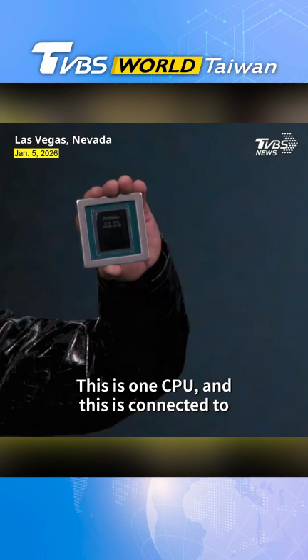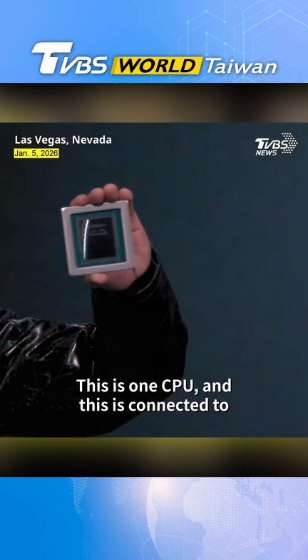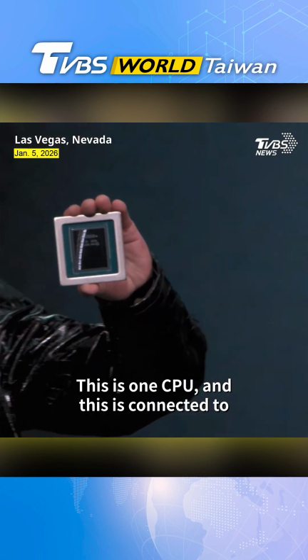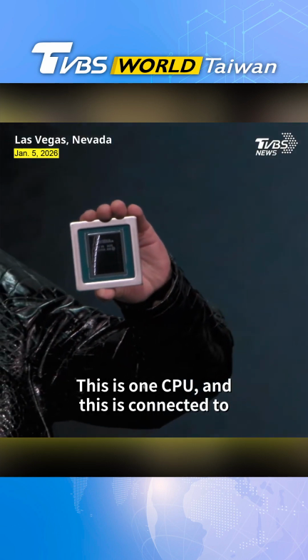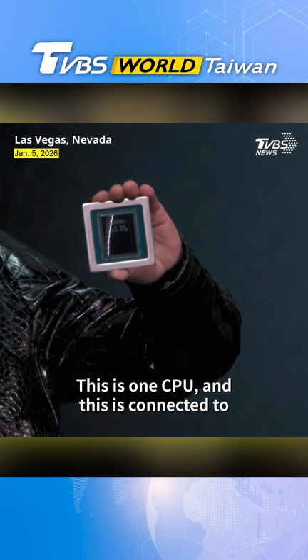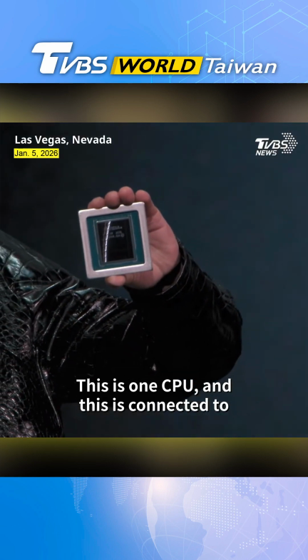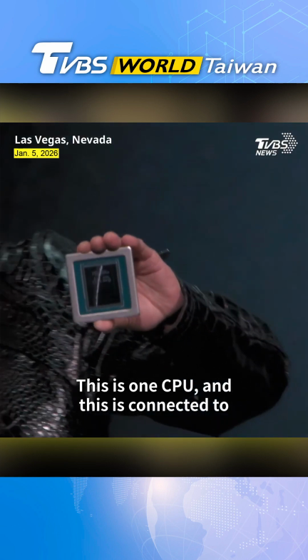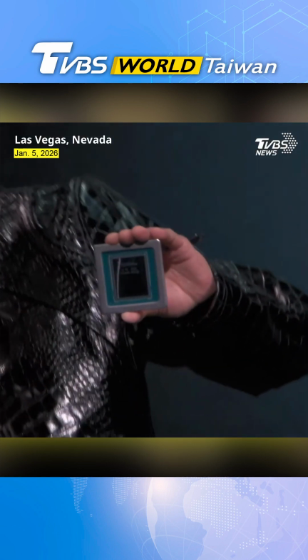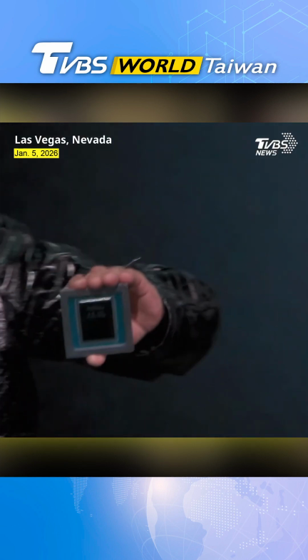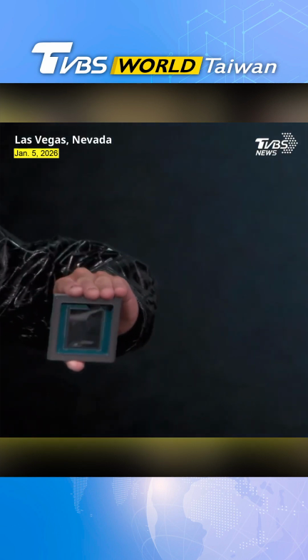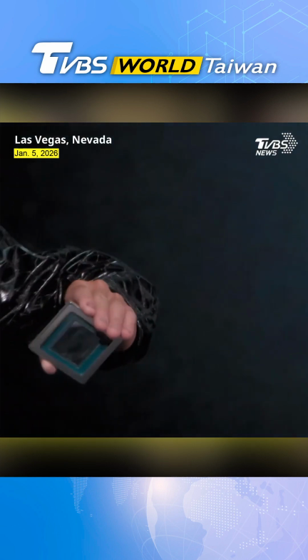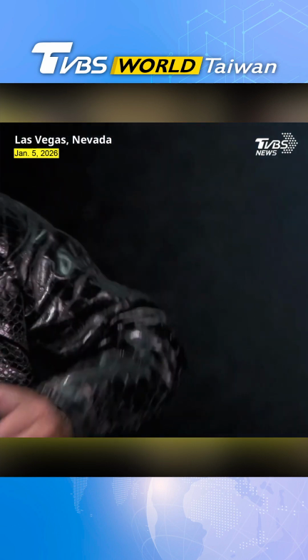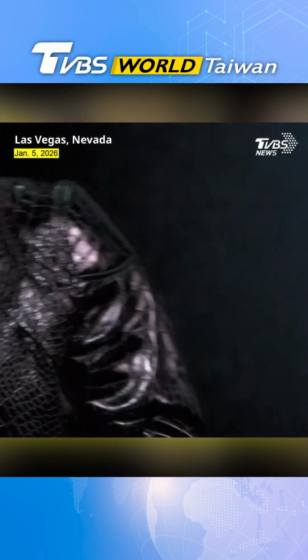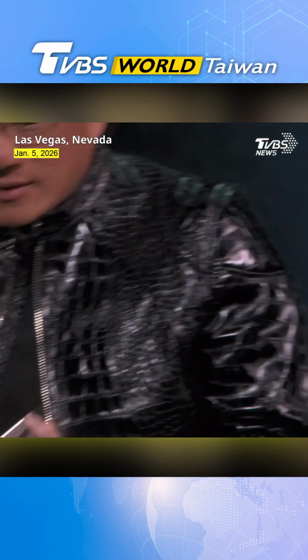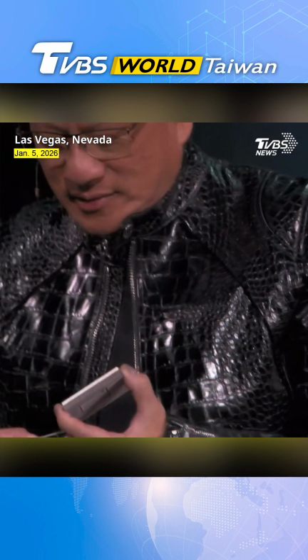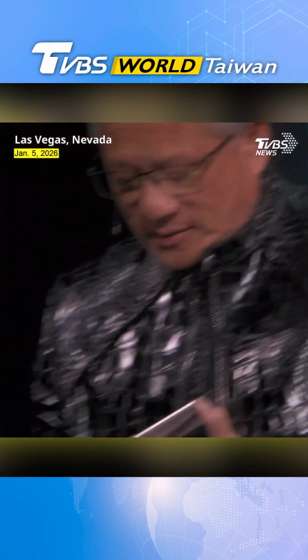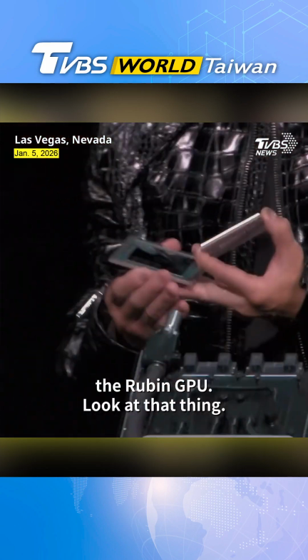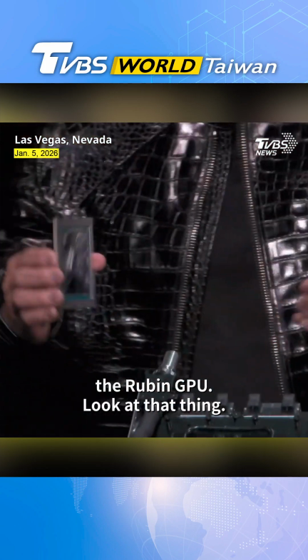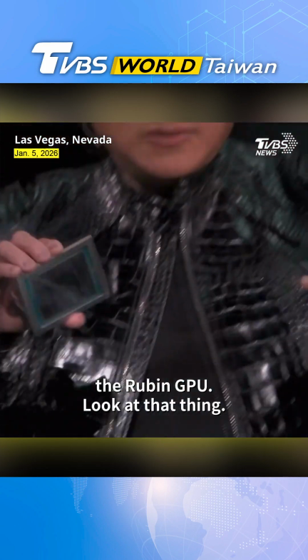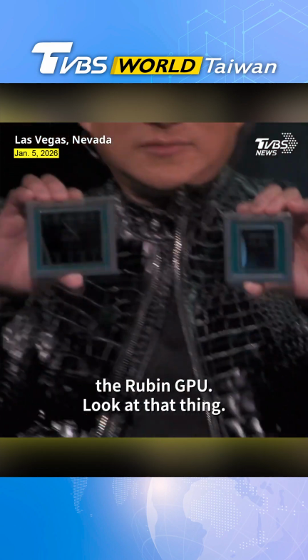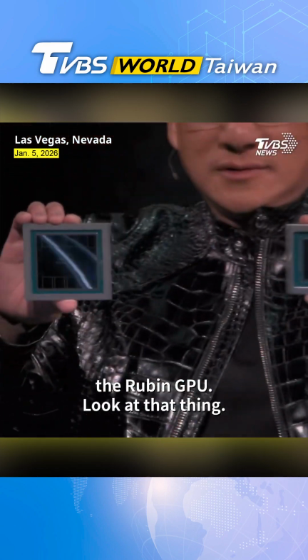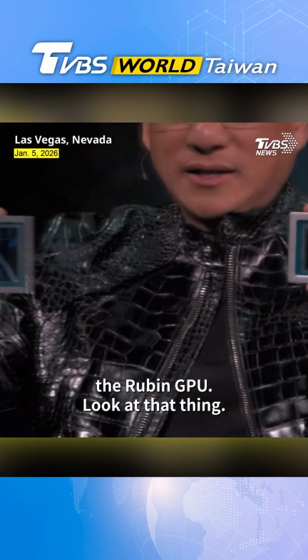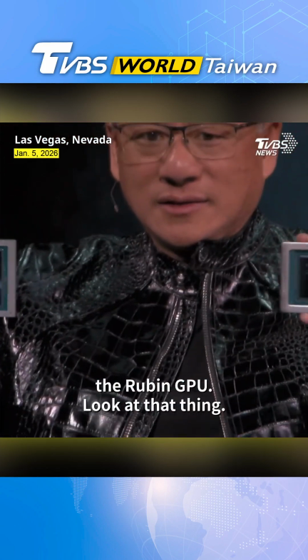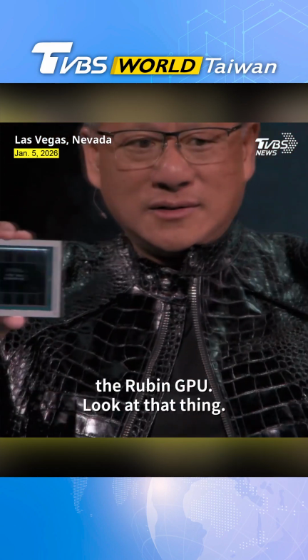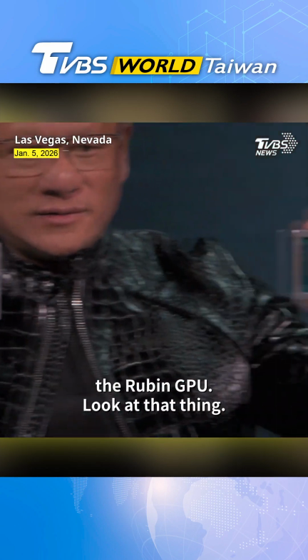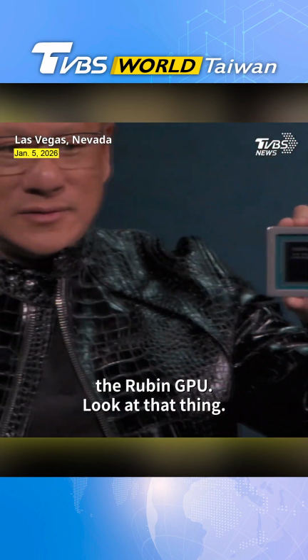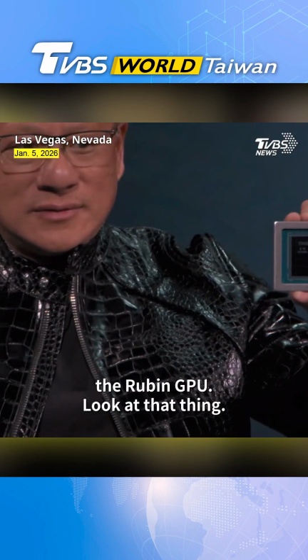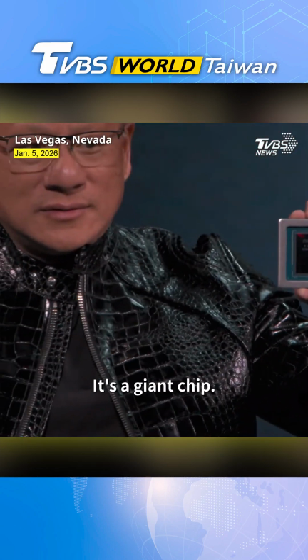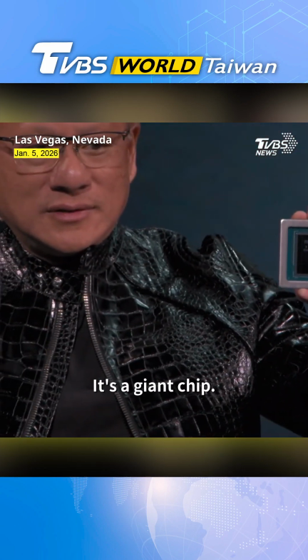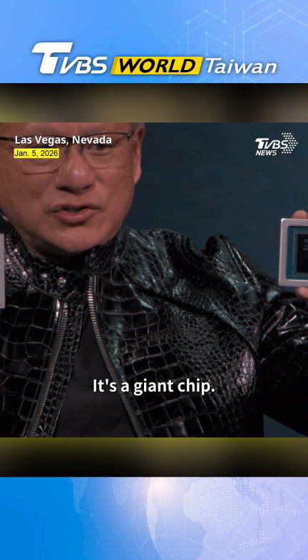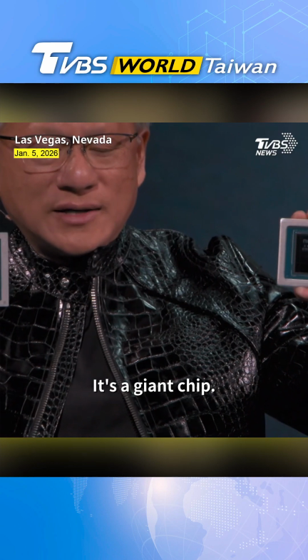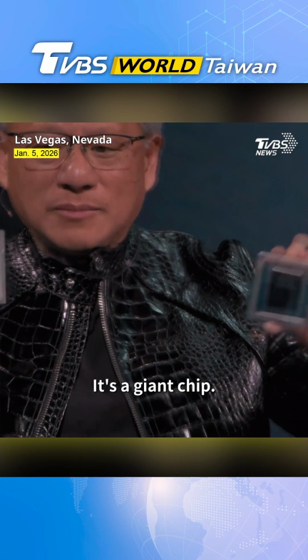And this is connected to the Ruben GPU. Look at that thing. It's a giant chip.